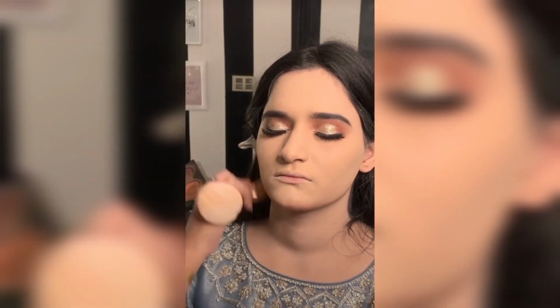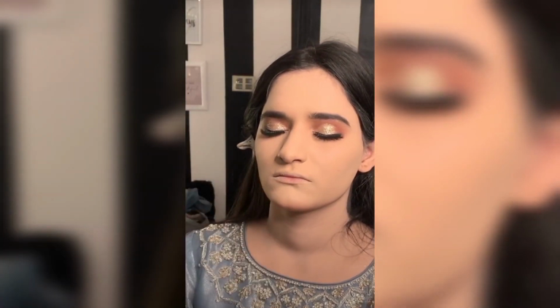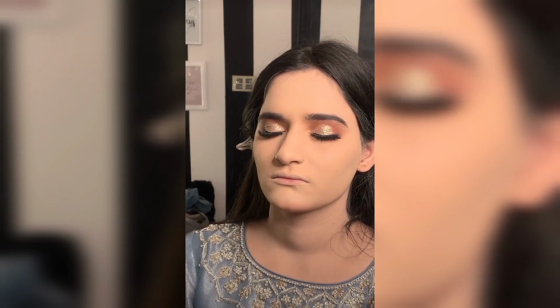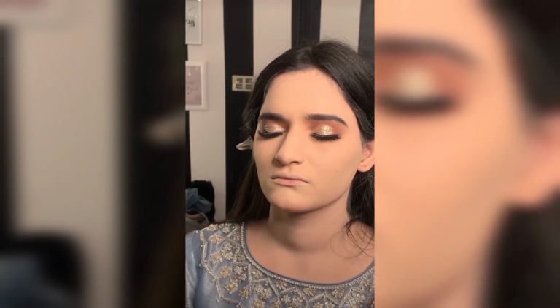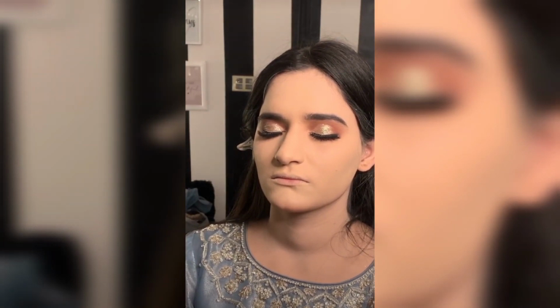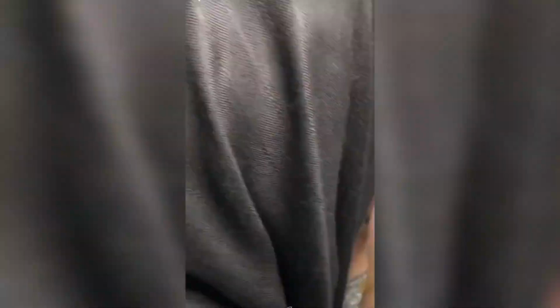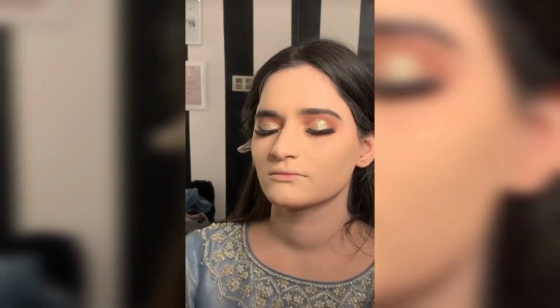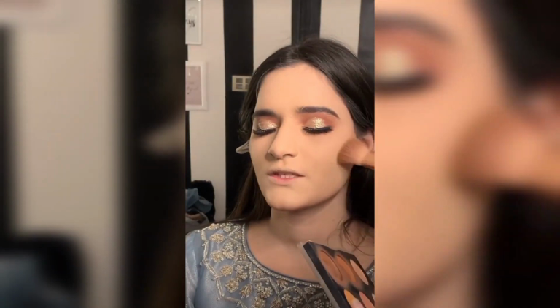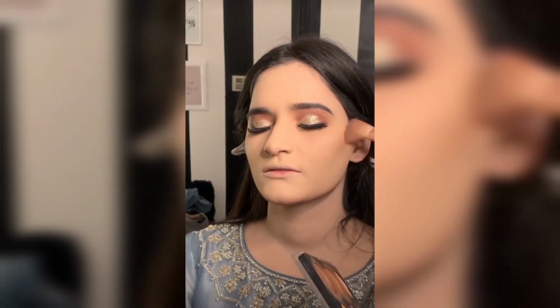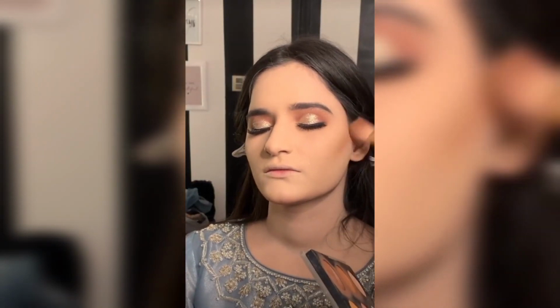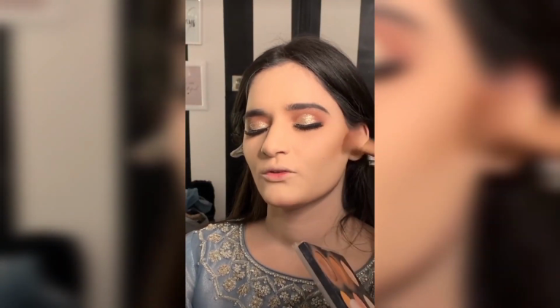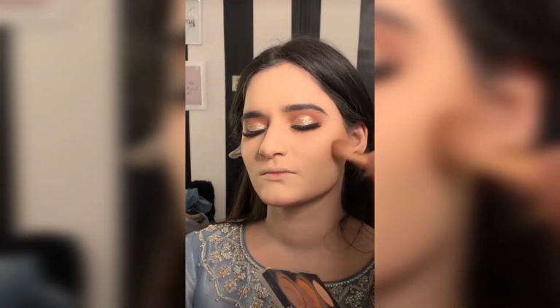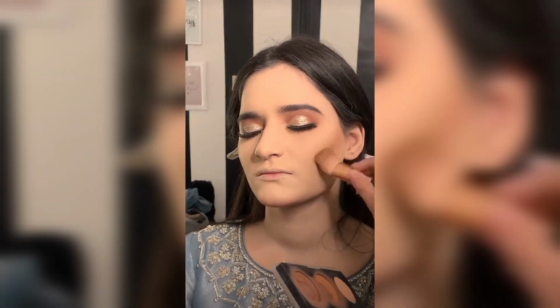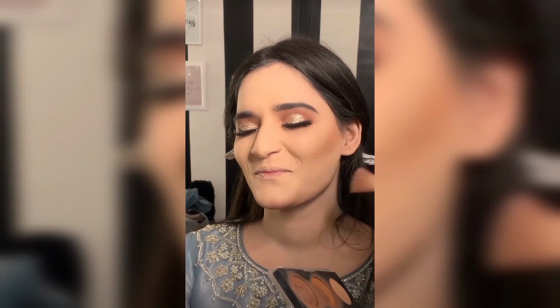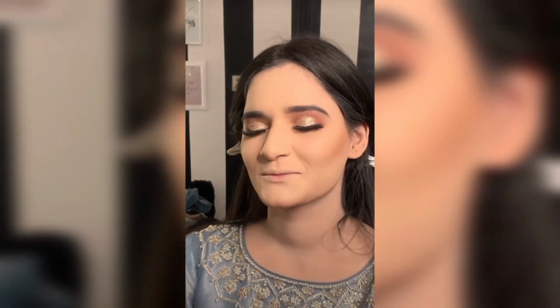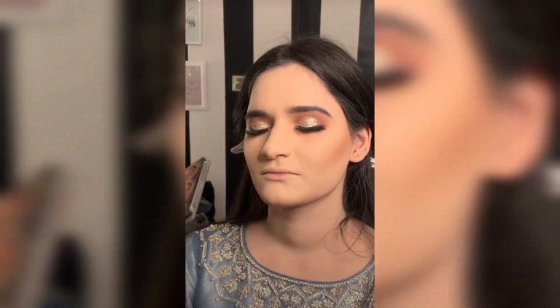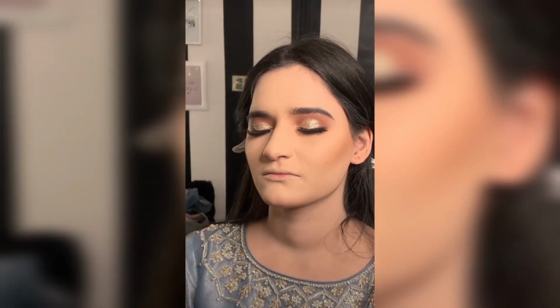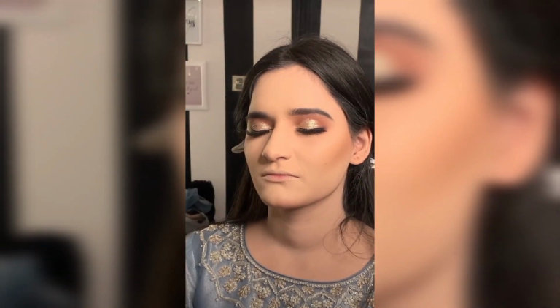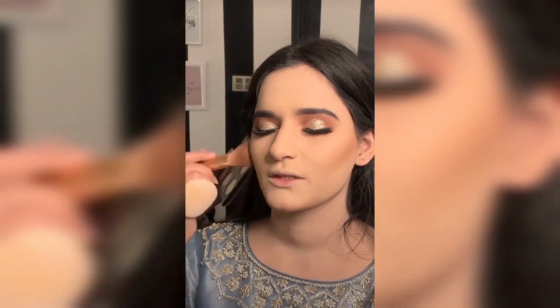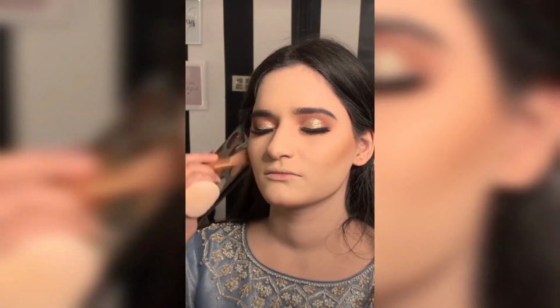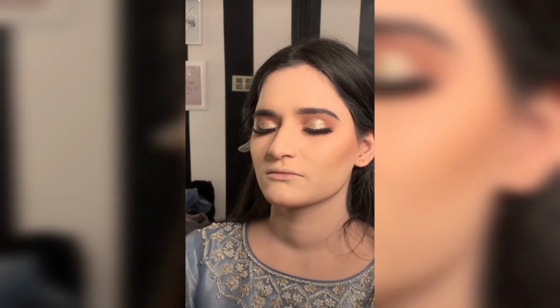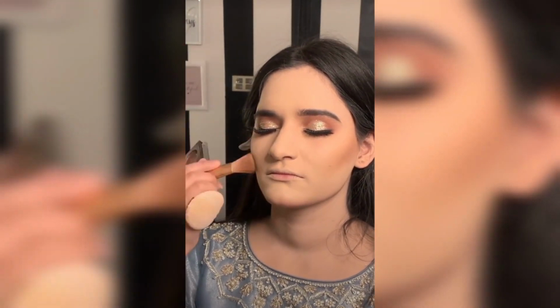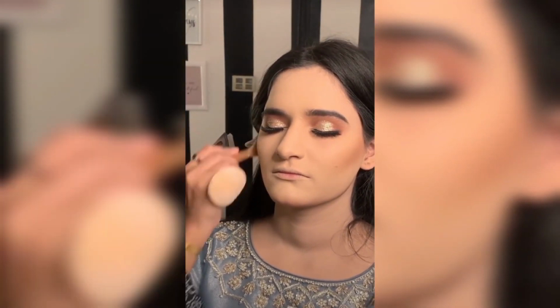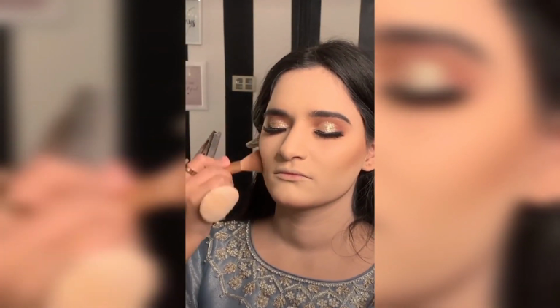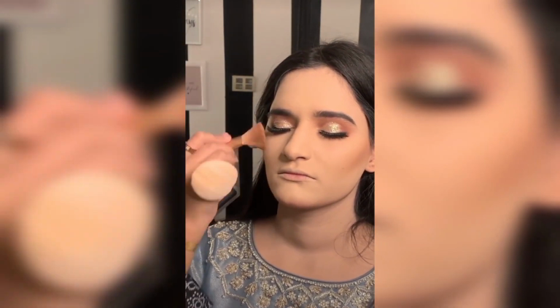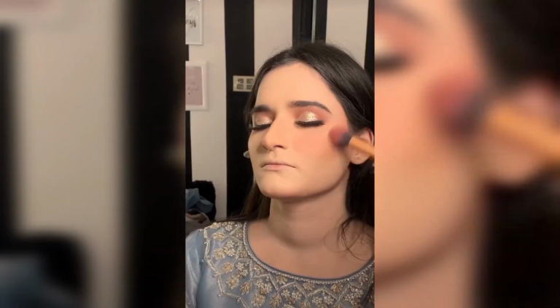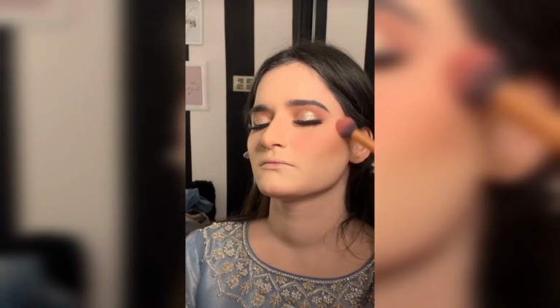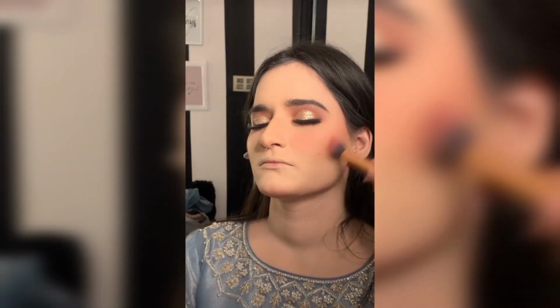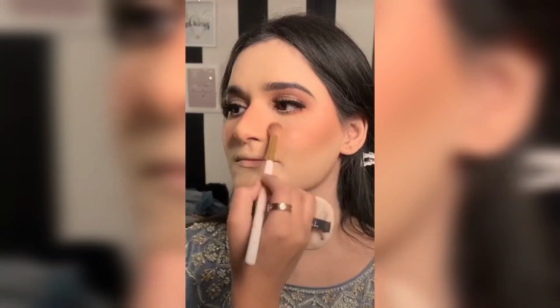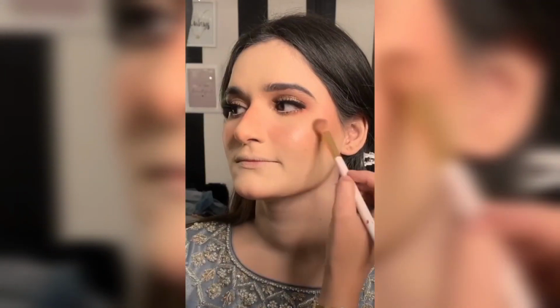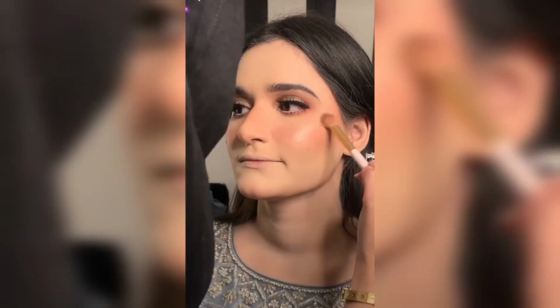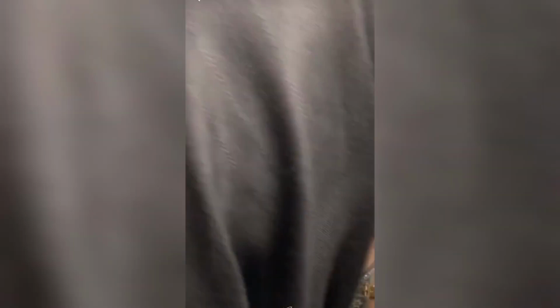After contouring her face, you'll need to see how you contour your client's face, because each face shape is different. Personally, I don't like heavy contours, so I'm doing soft contouring. After contouring, I applied blush.